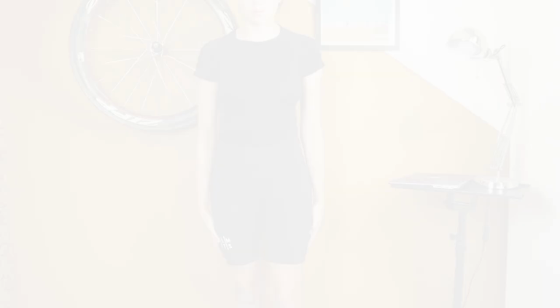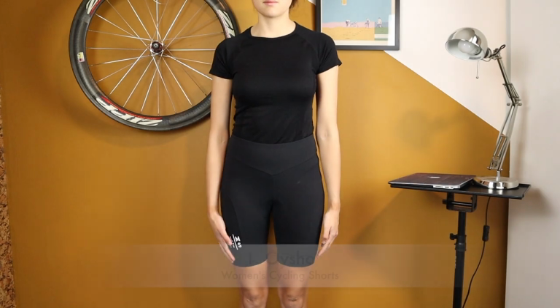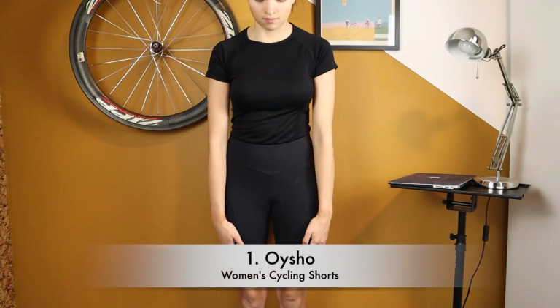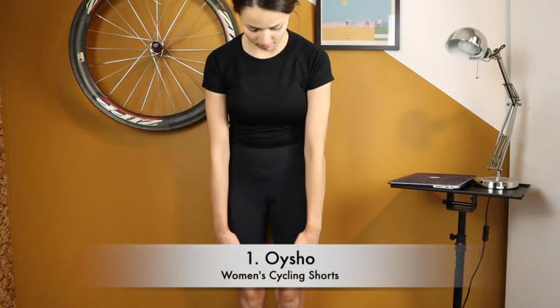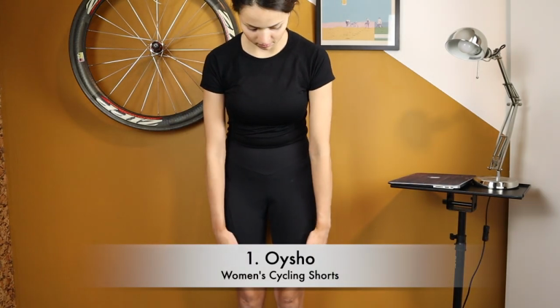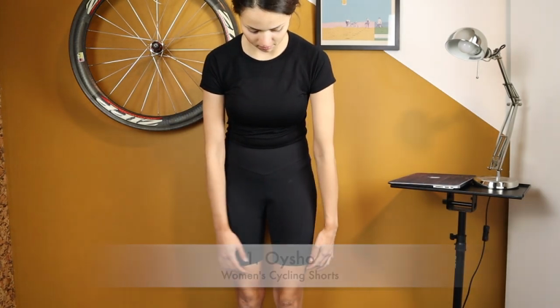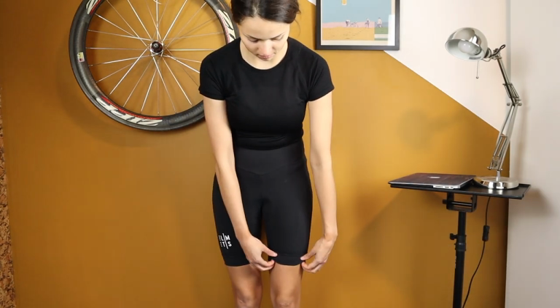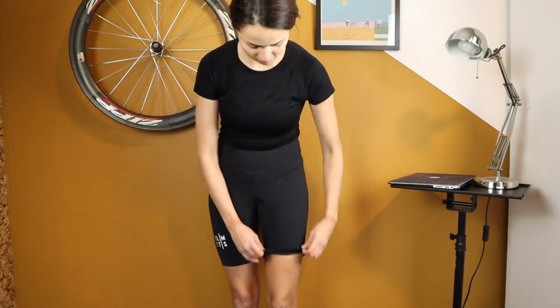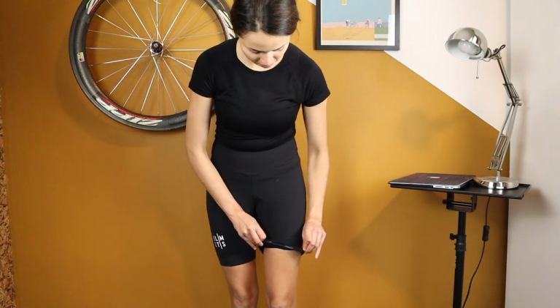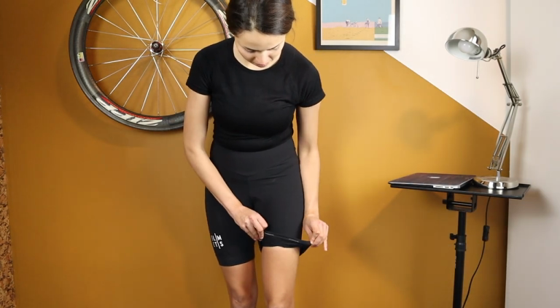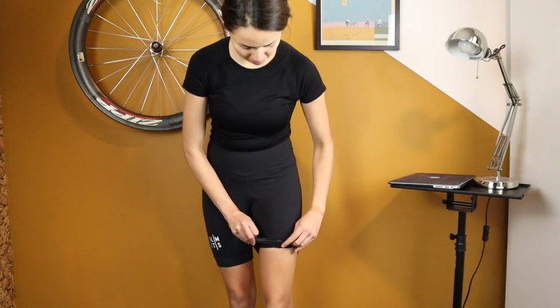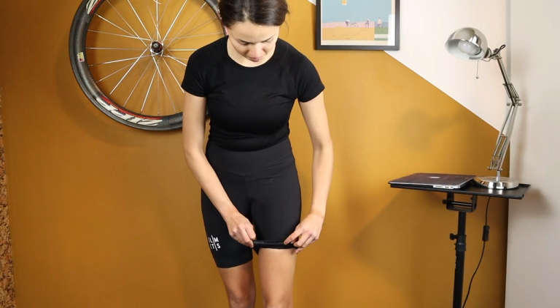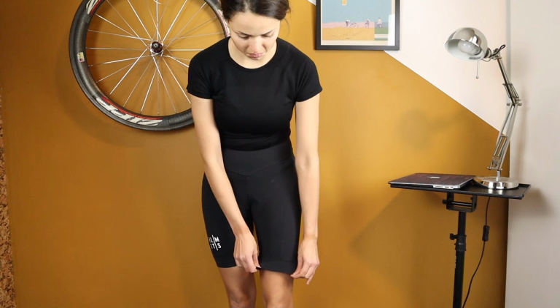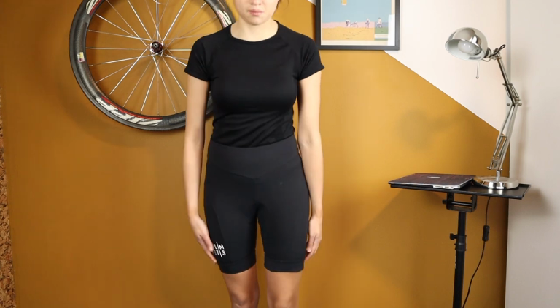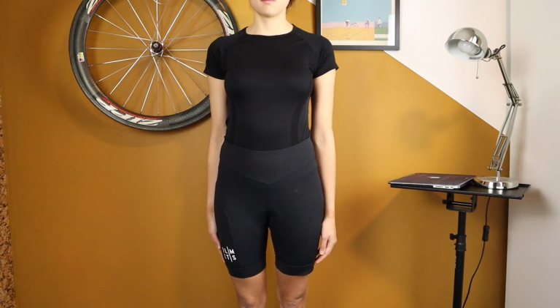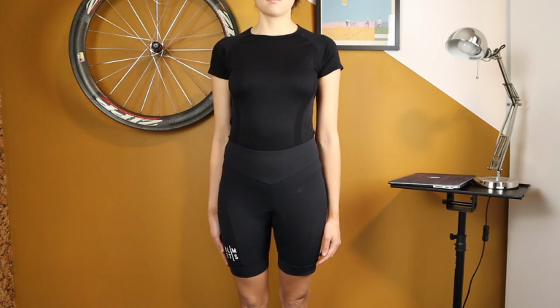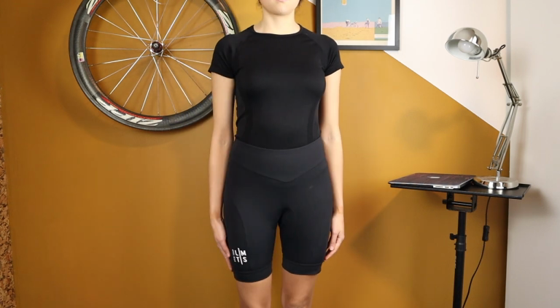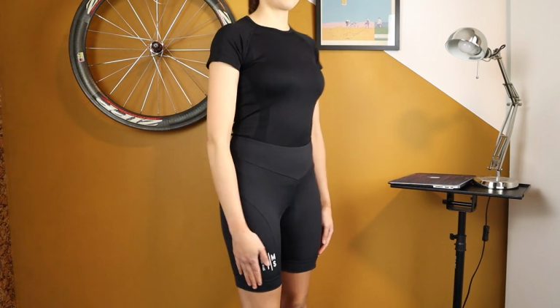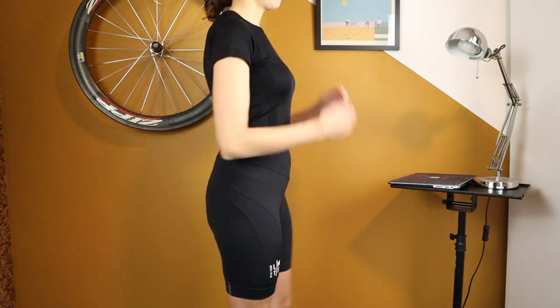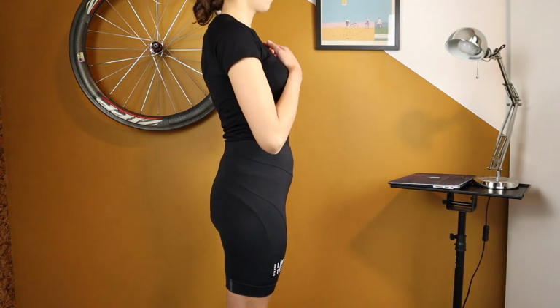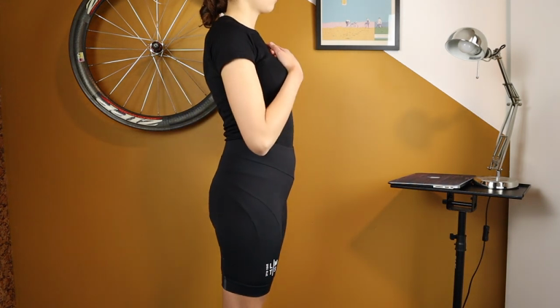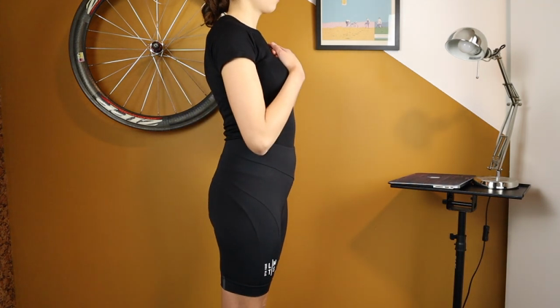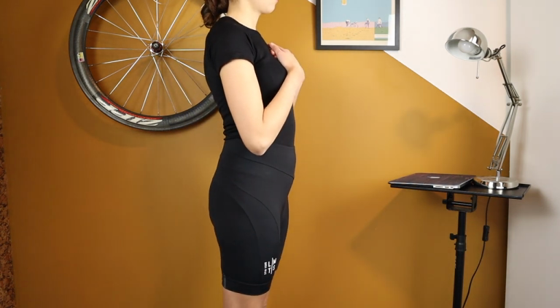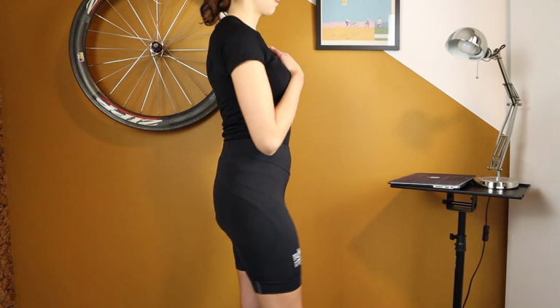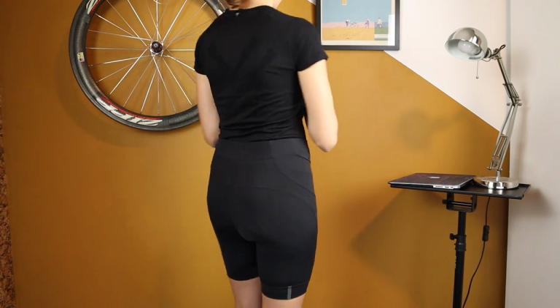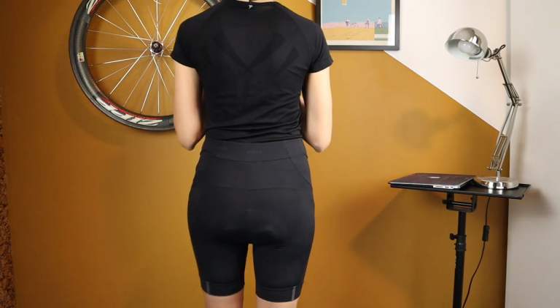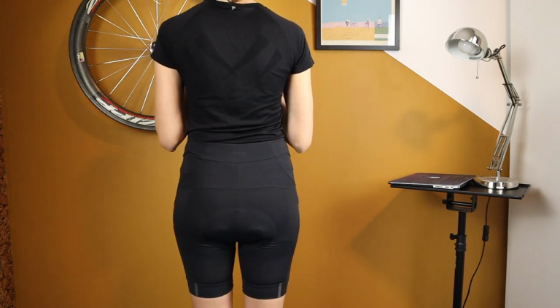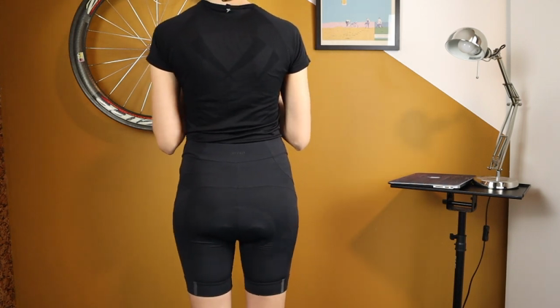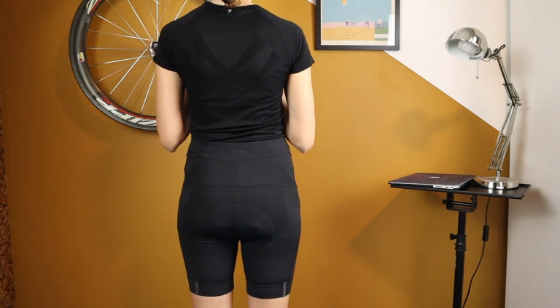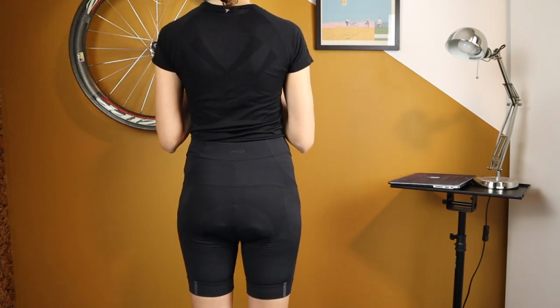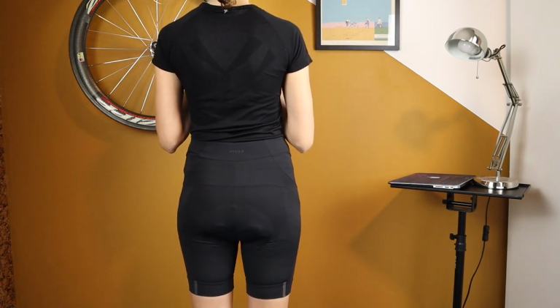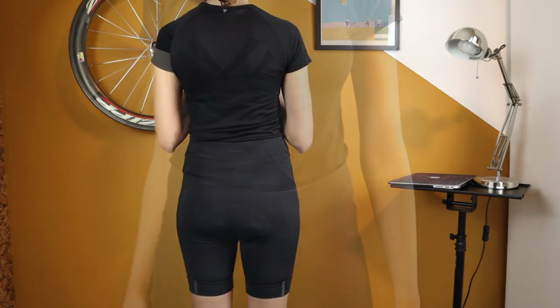Starting at 30 euros / 35 US dollars is the Oysho cycling shorts, which go down to mid-thigh, well above the knee. This is a good quality high street brand. Other brands of clothes also include cycling shorts in their sport range.